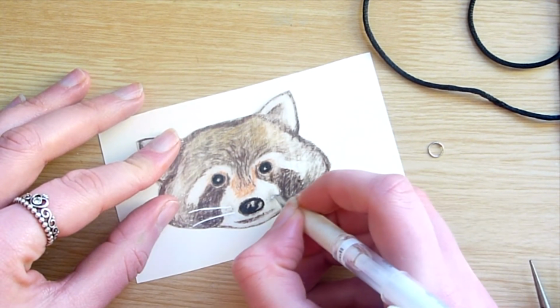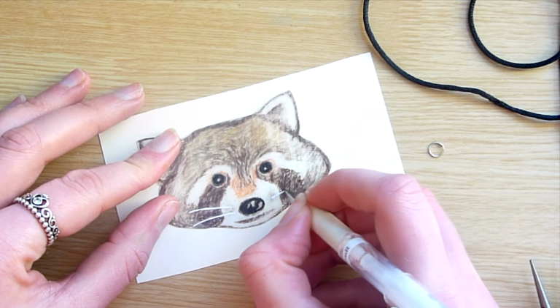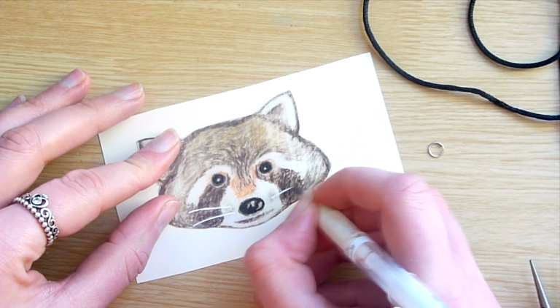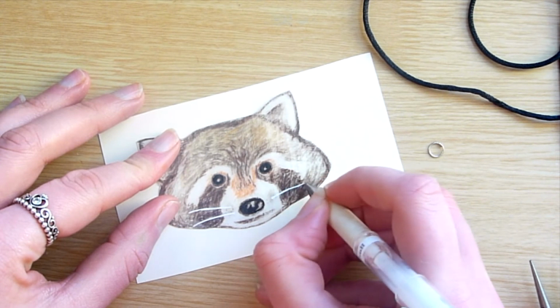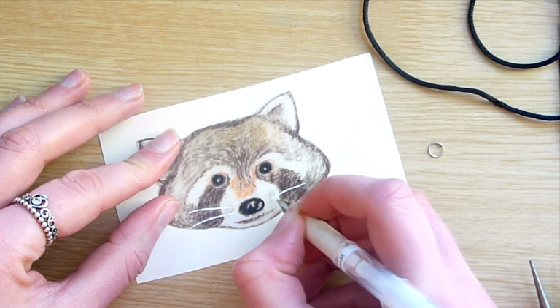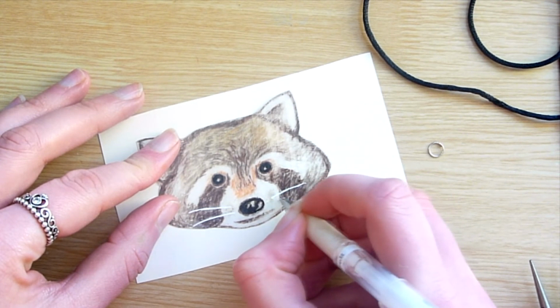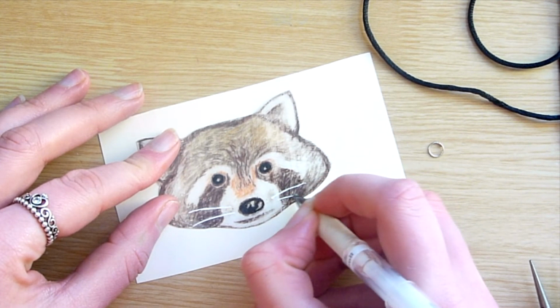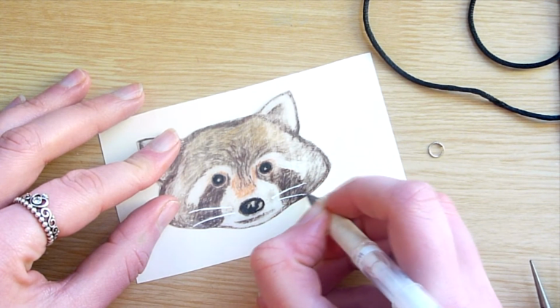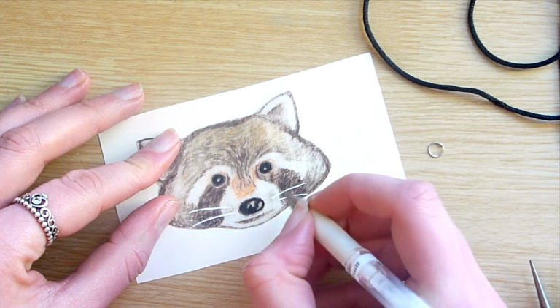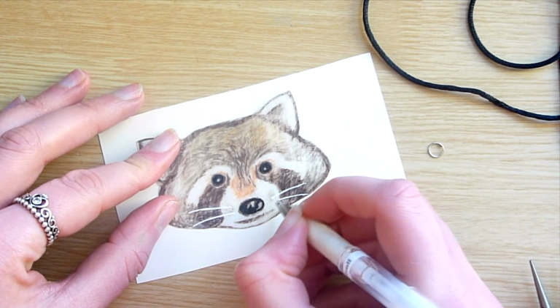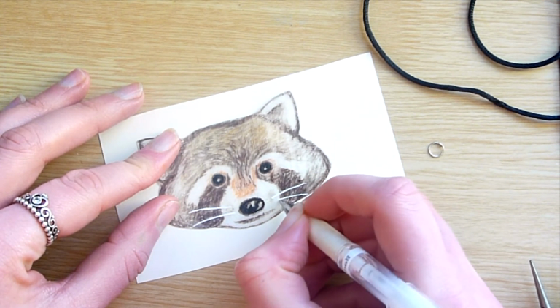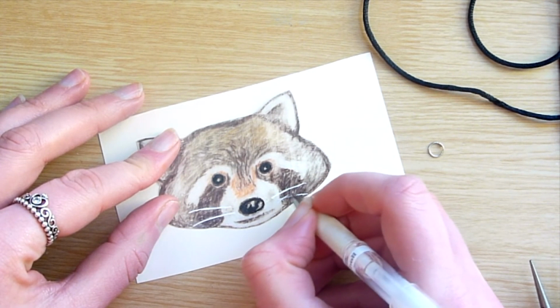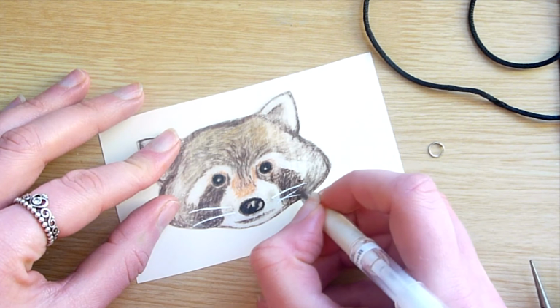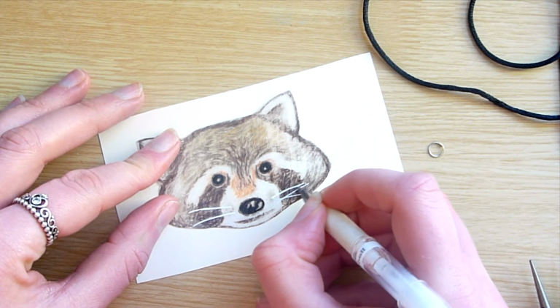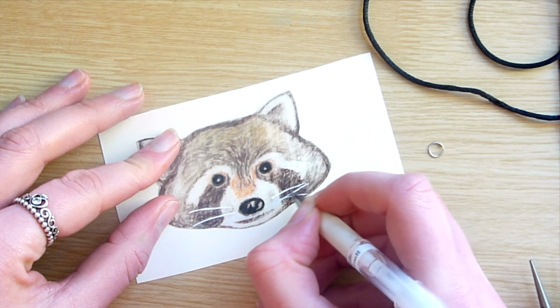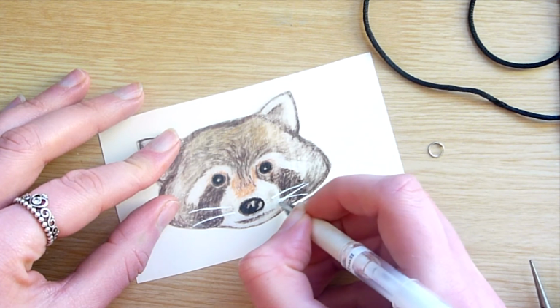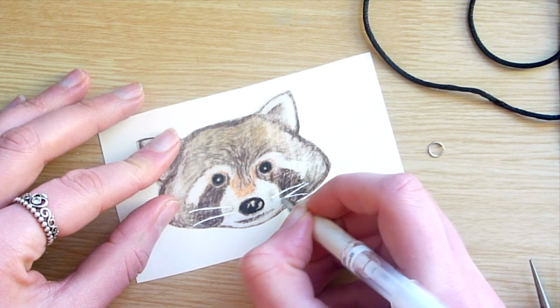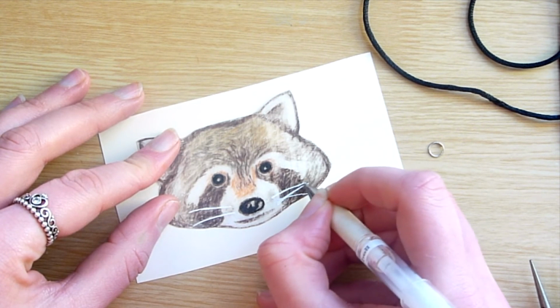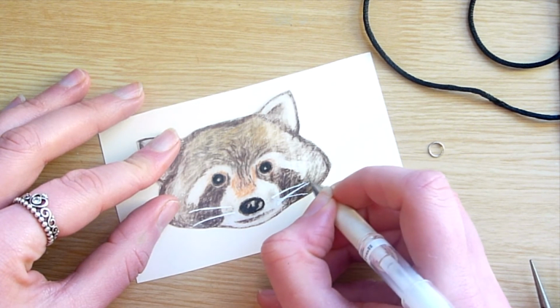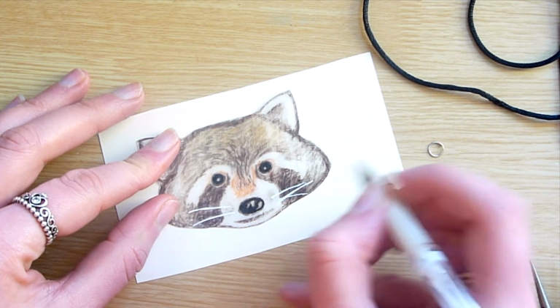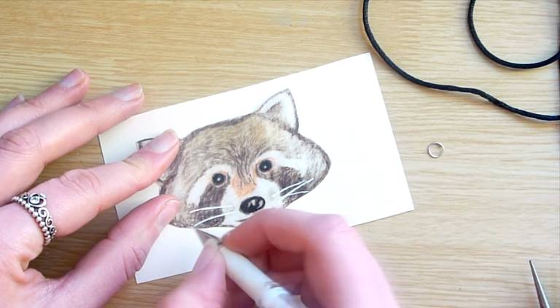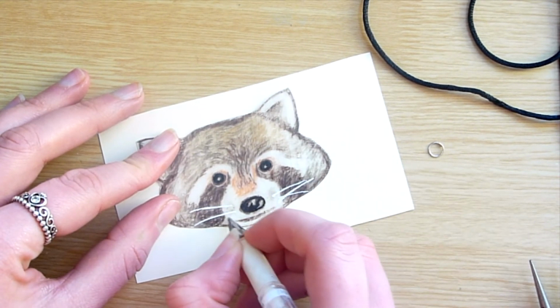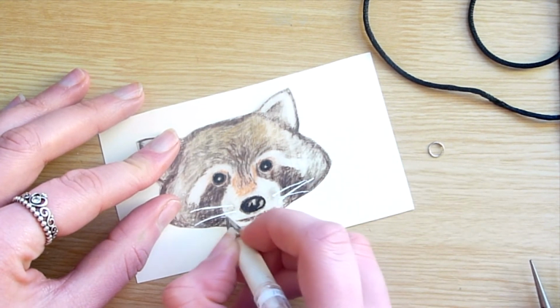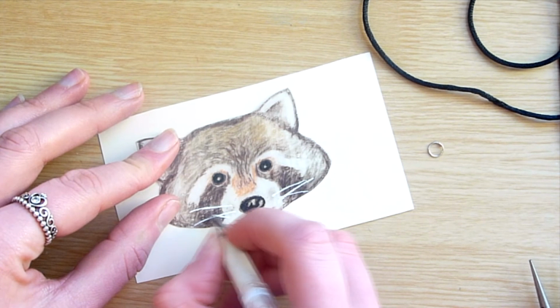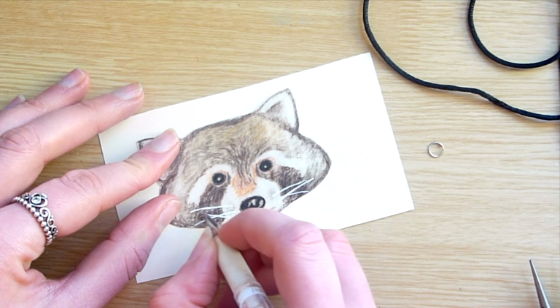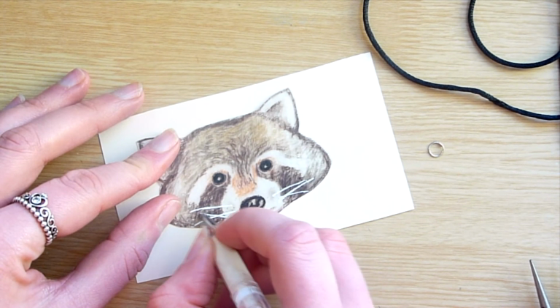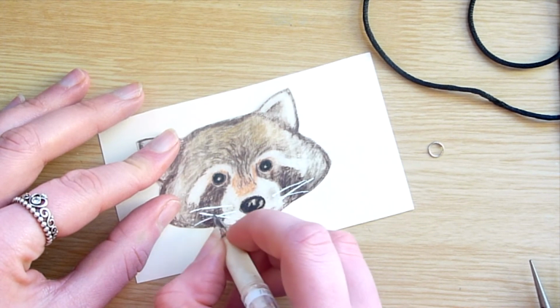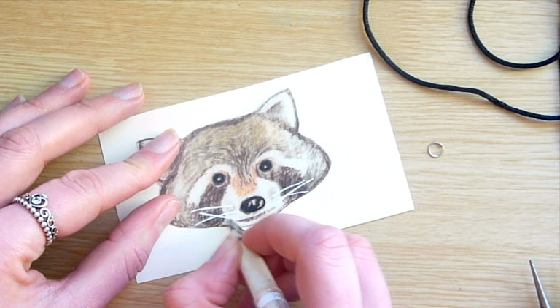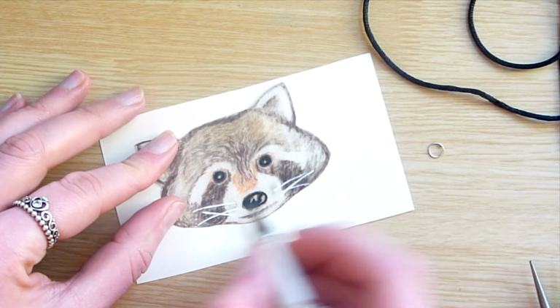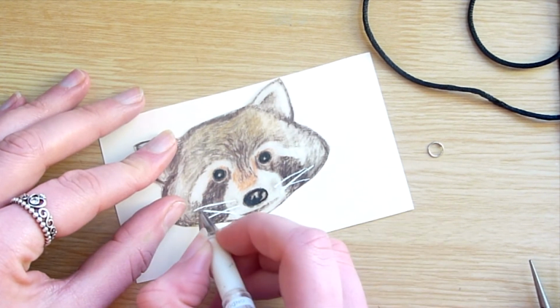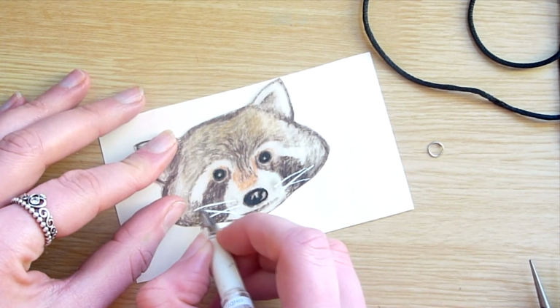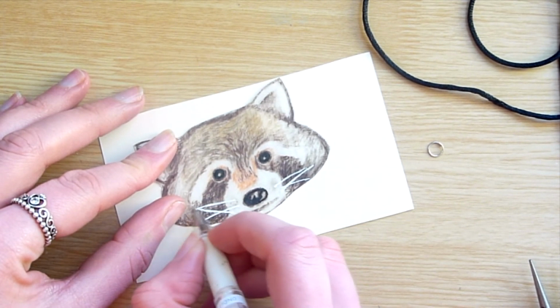Before I put it in the oven, you can see that I added the whiskers with the white gel pen and added a few bits of tufts of white fur just to make it pop a little bit more. You have to be quite careful doing this because if you add too much white gel pen it will become too thick when it comes out of the oven and it will flake off.